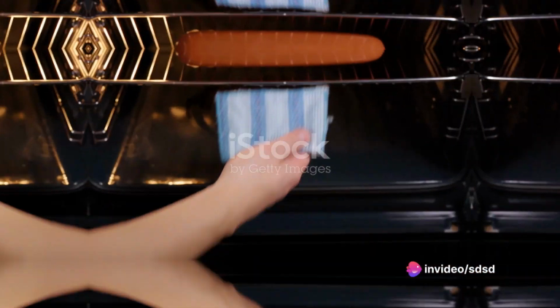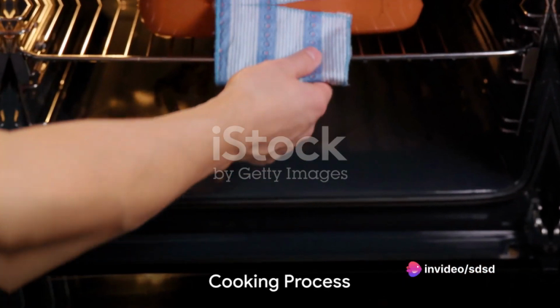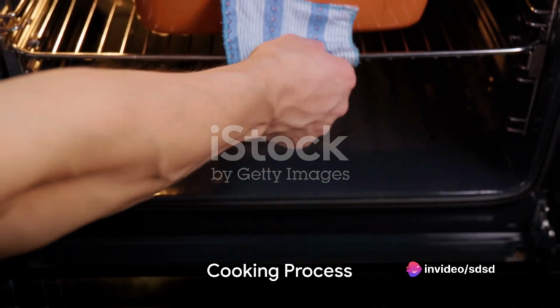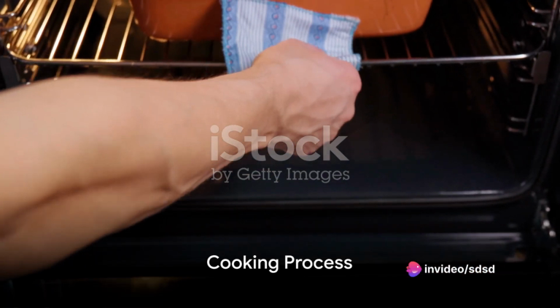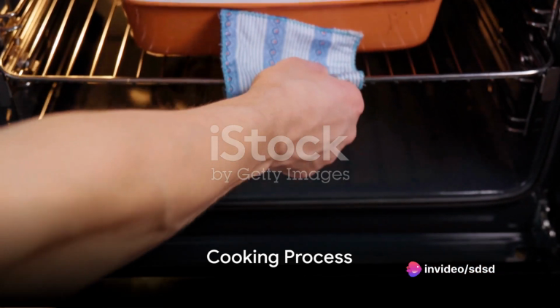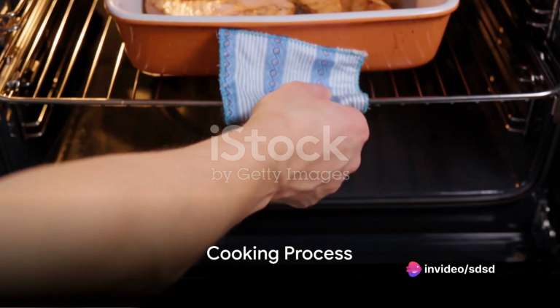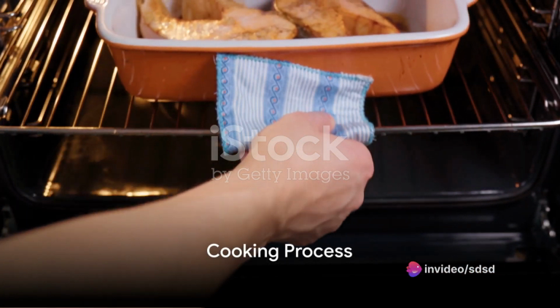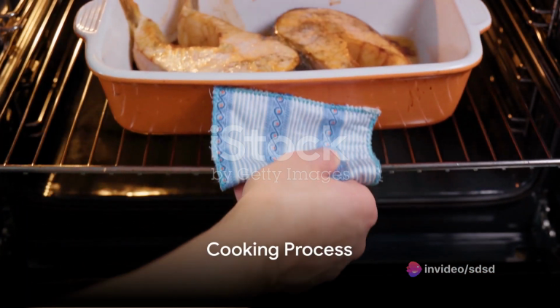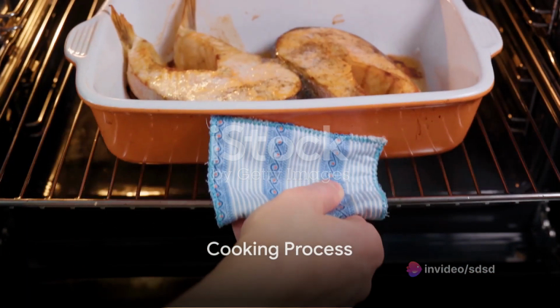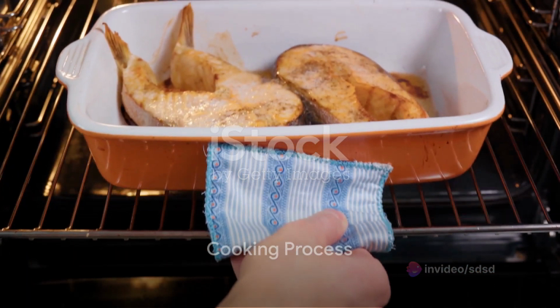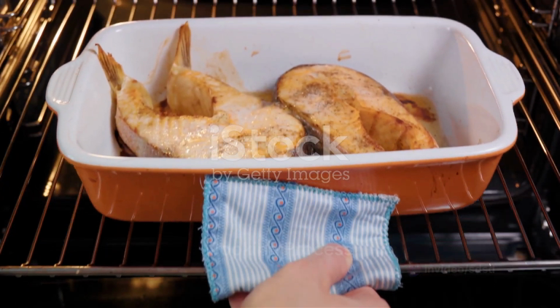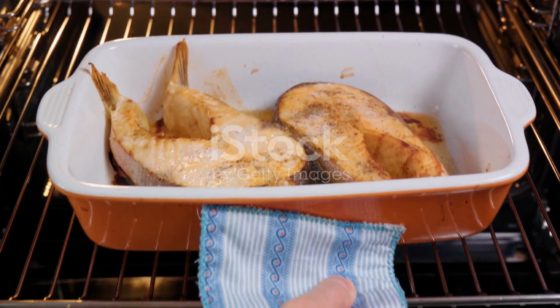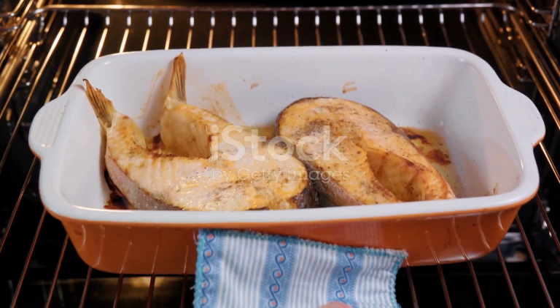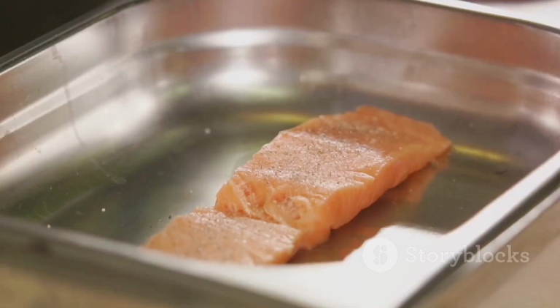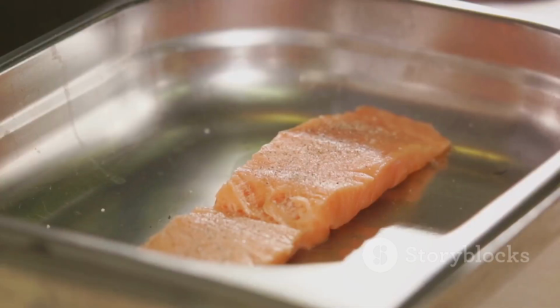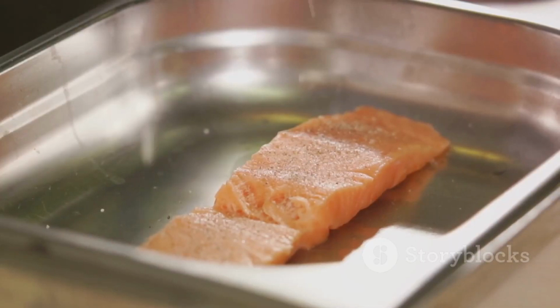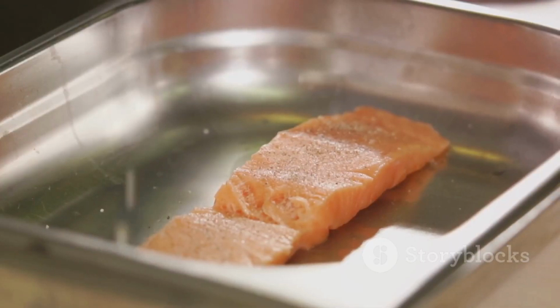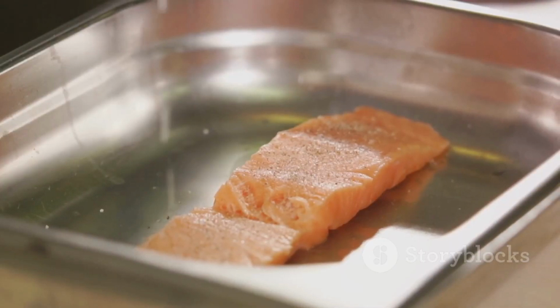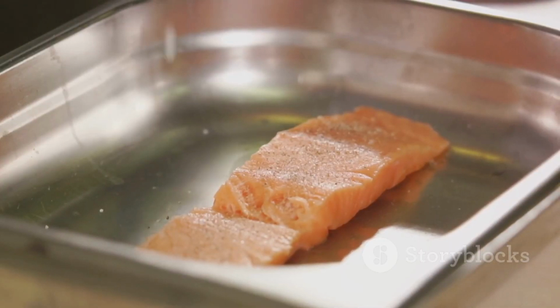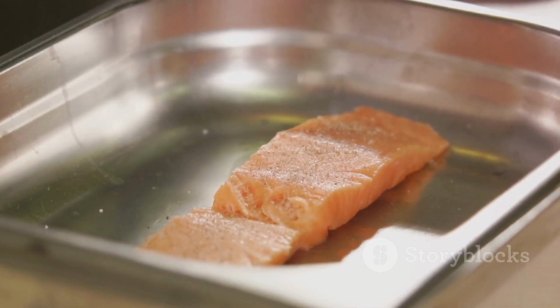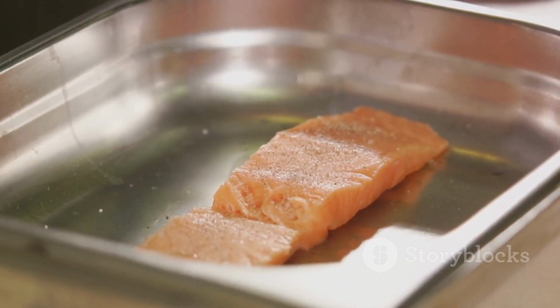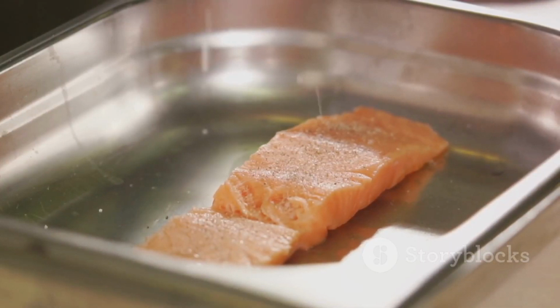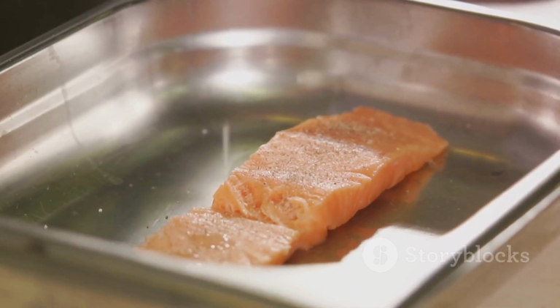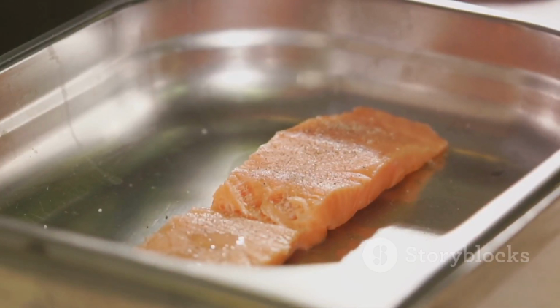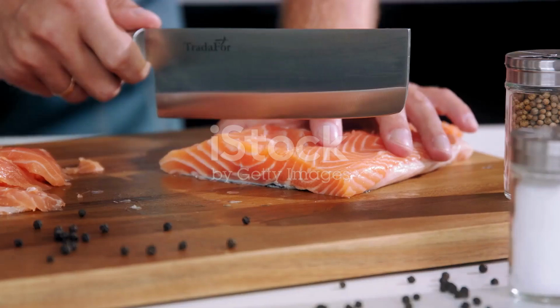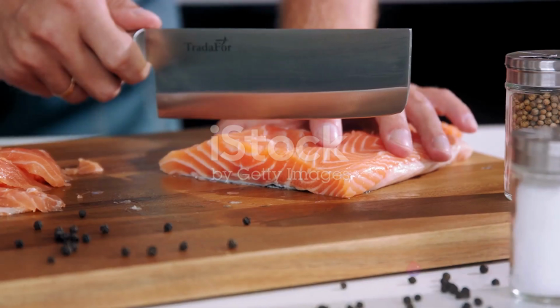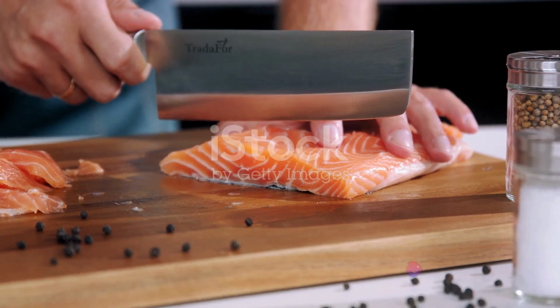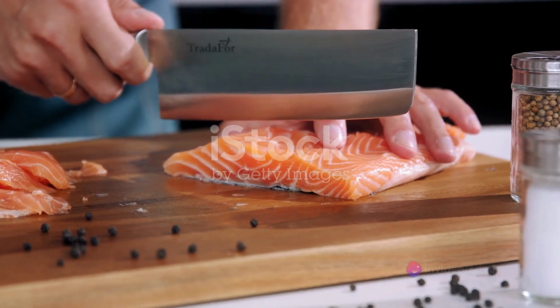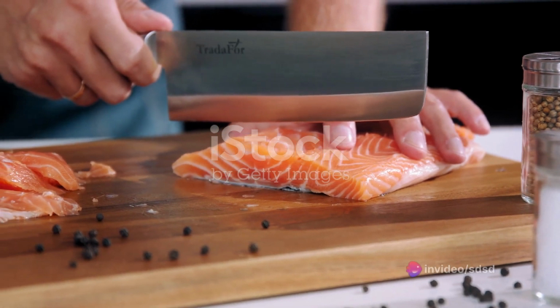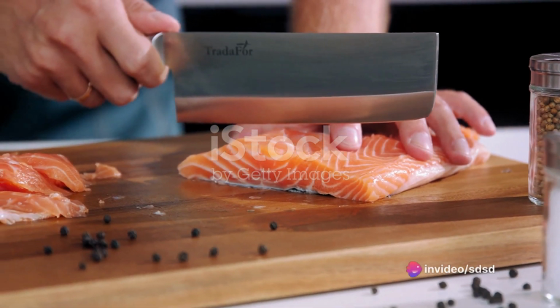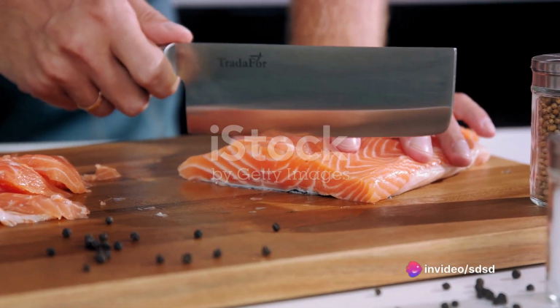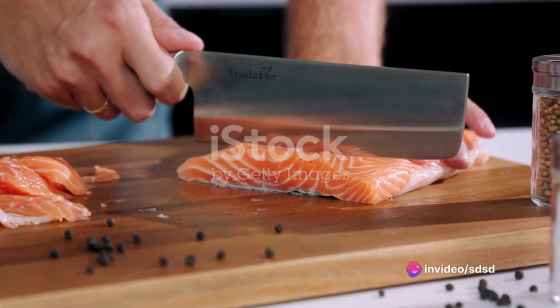Now, on to the cooking process. Preheat your oven to 400 degrees Fahrenheit. While your oven is heating, arrange your salmon fillets on a baking sheet. Make sure to line the sheet with foil for an easy clean-up later.